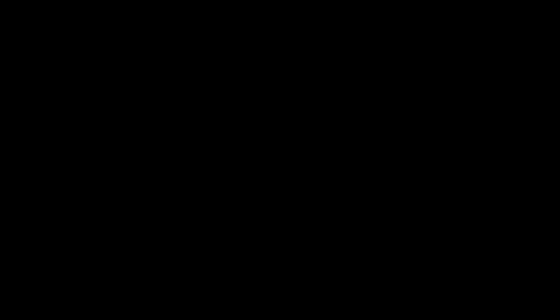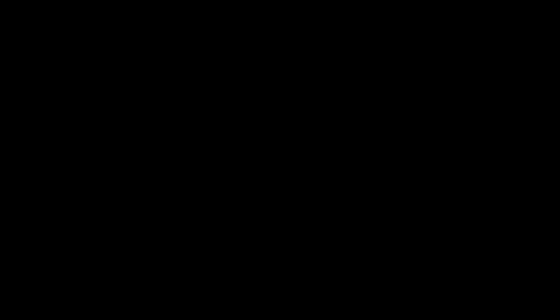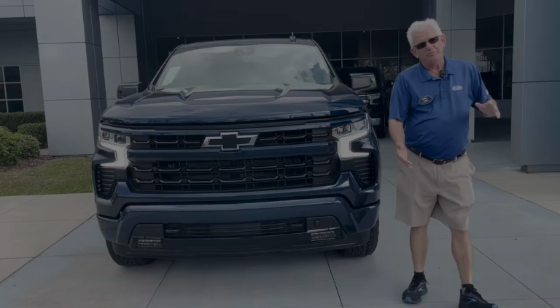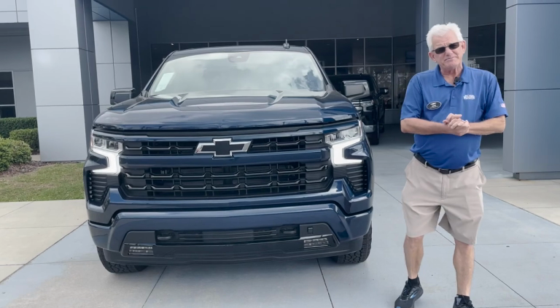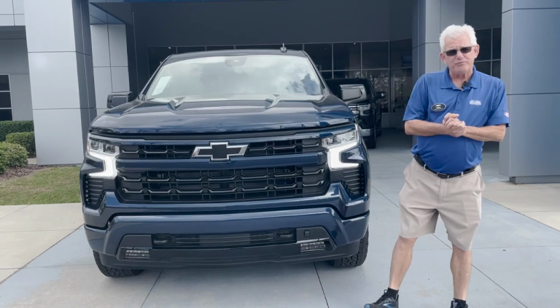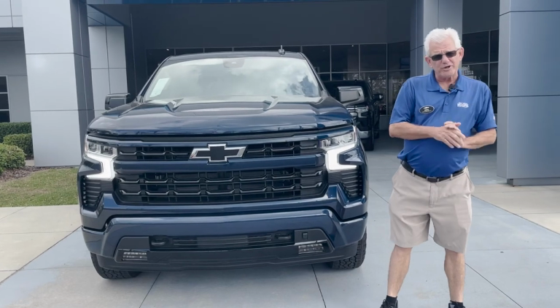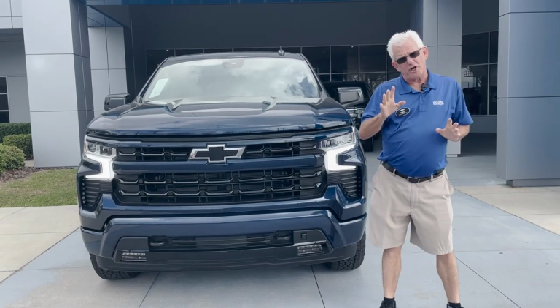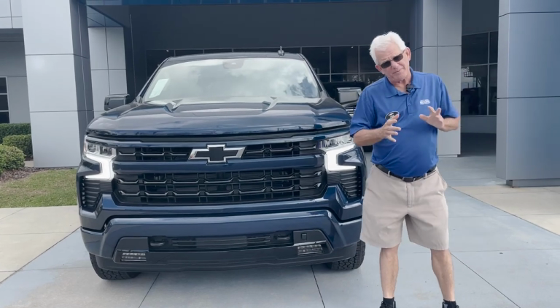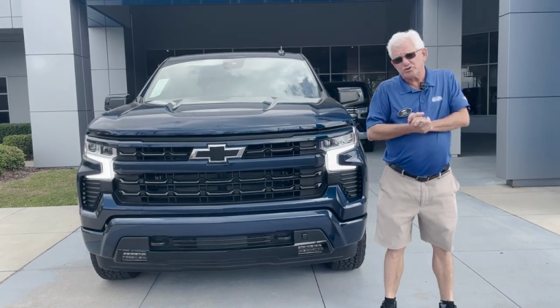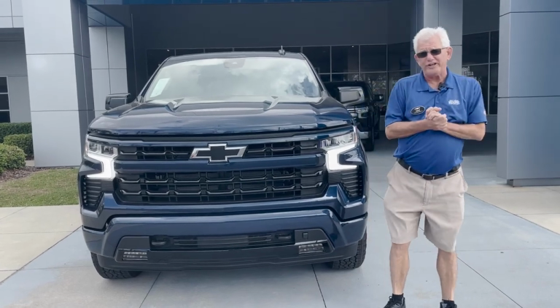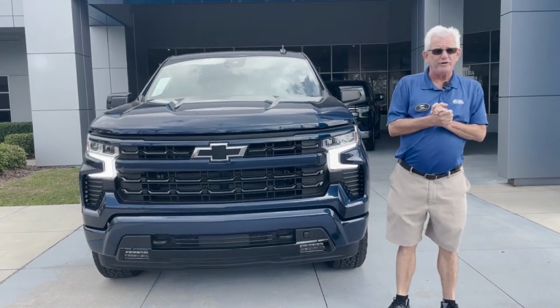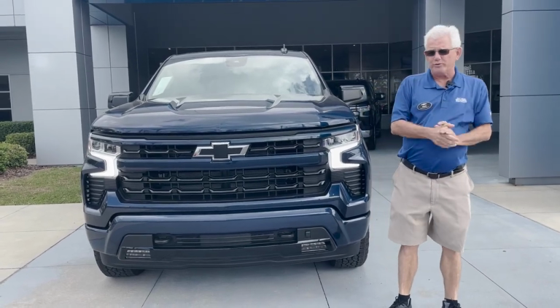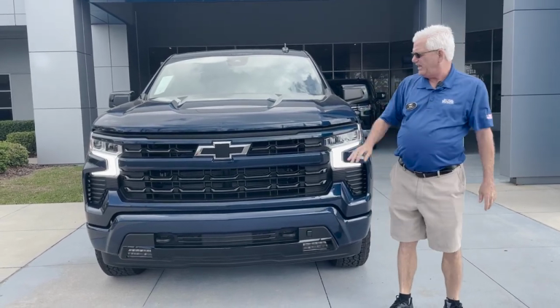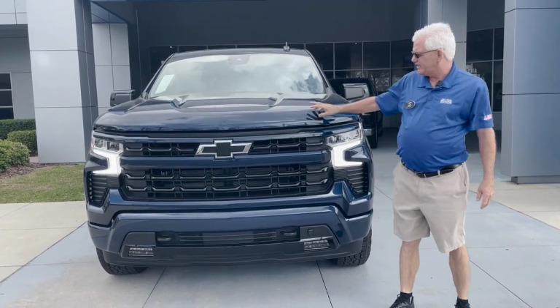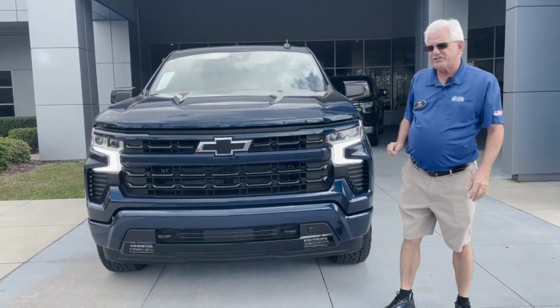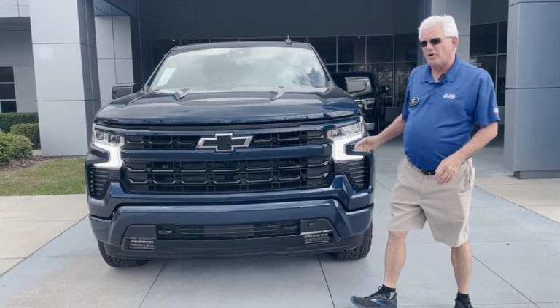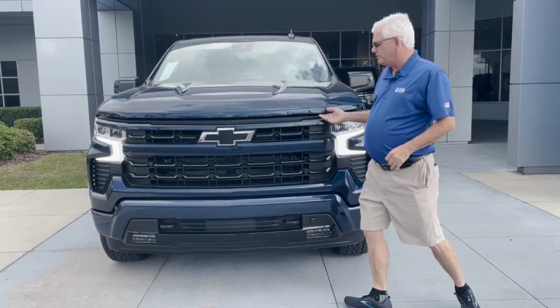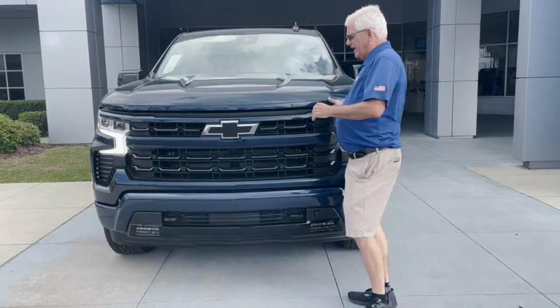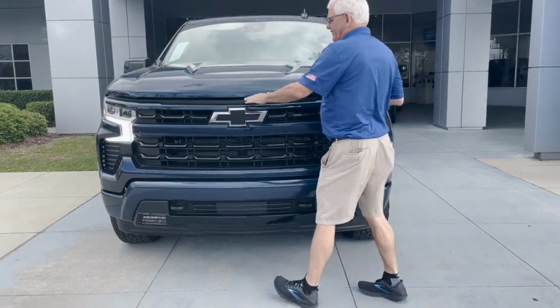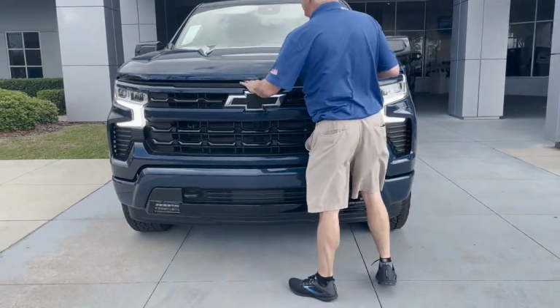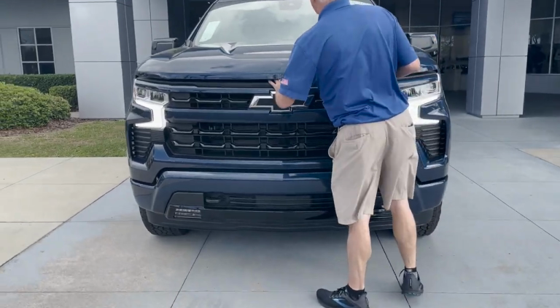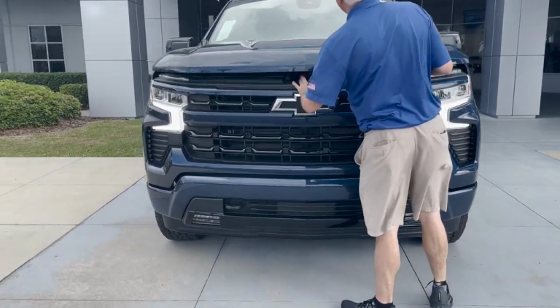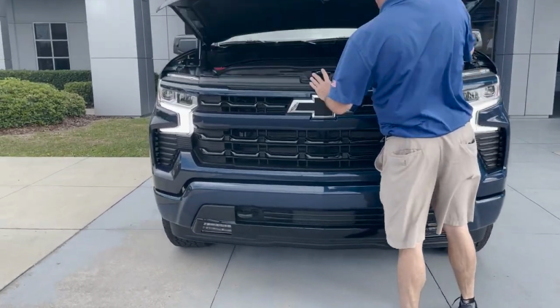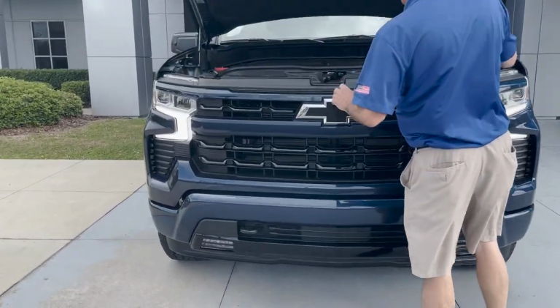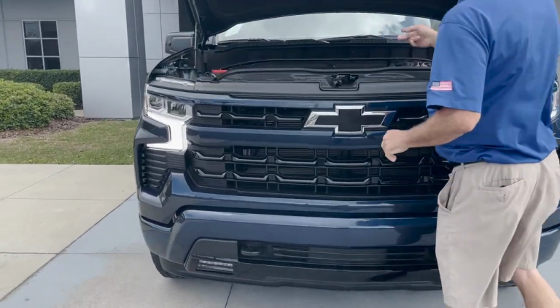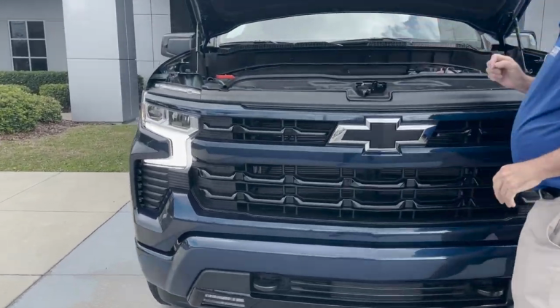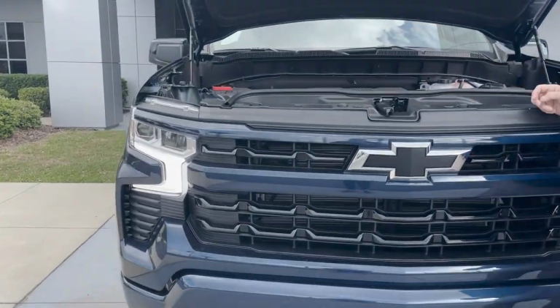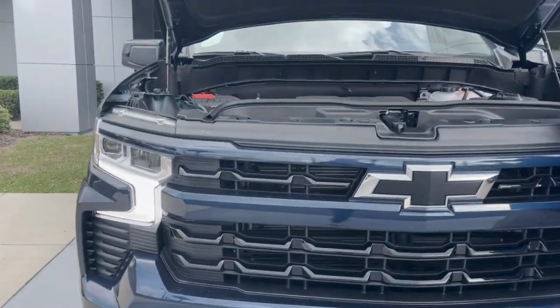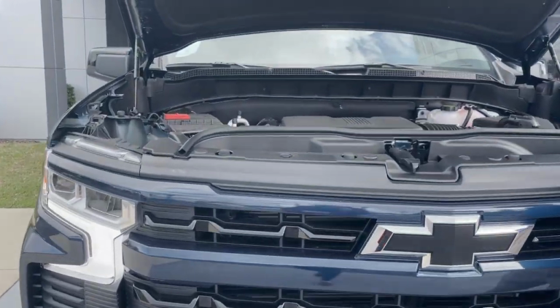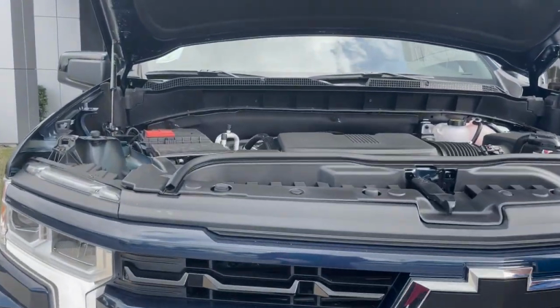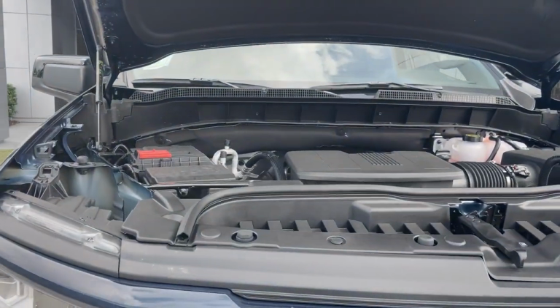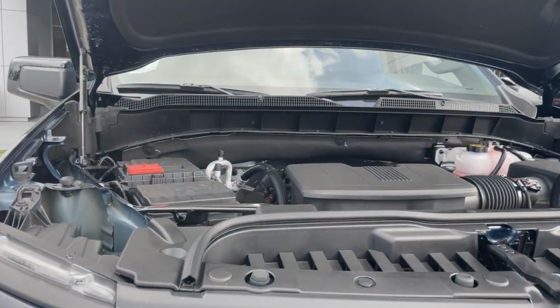Hi there, my name is Mike Worshaw. I want to talk about this 2023 Chevy Silverado. It's a 5.3, 365 horsepower, 306 pounds of torque.